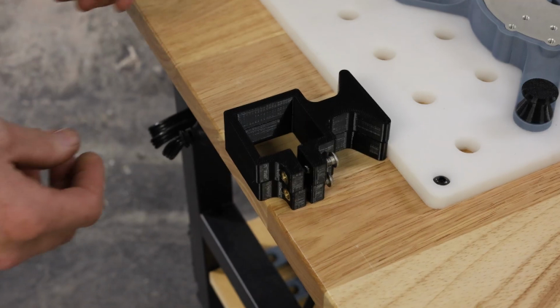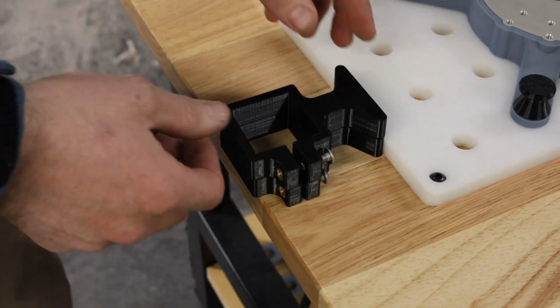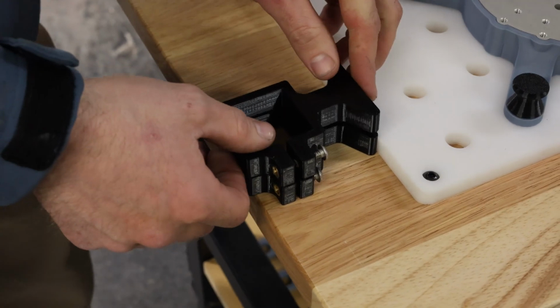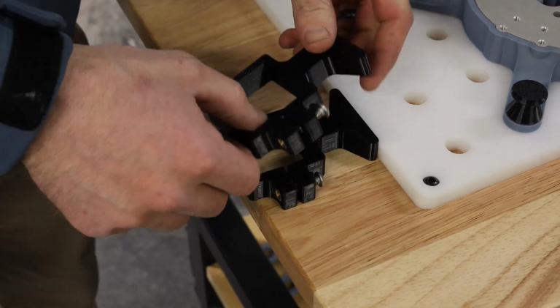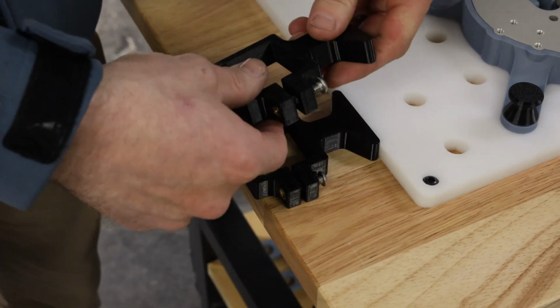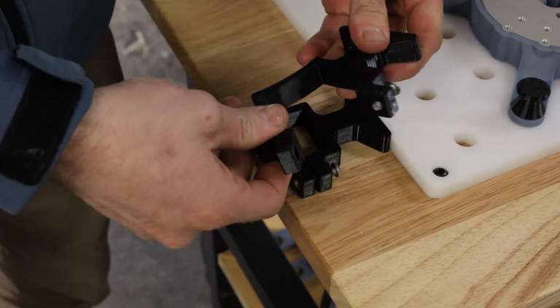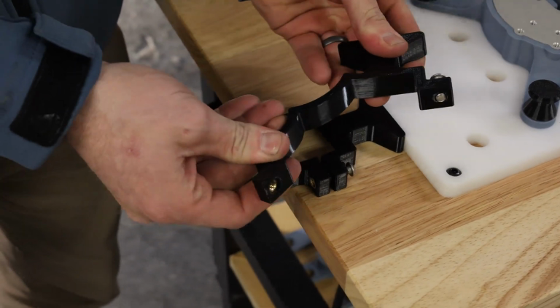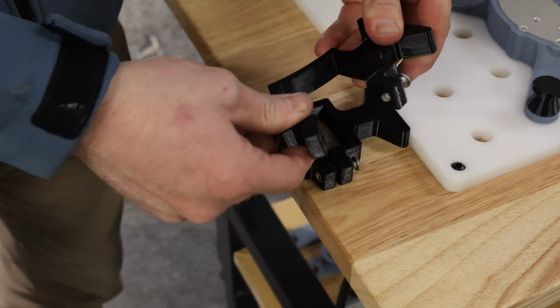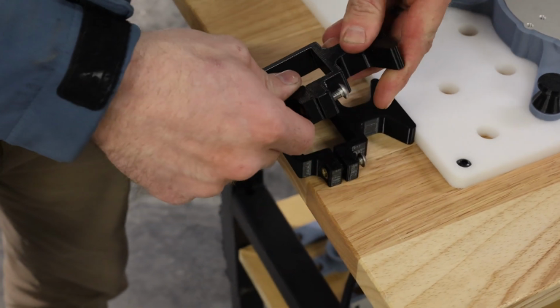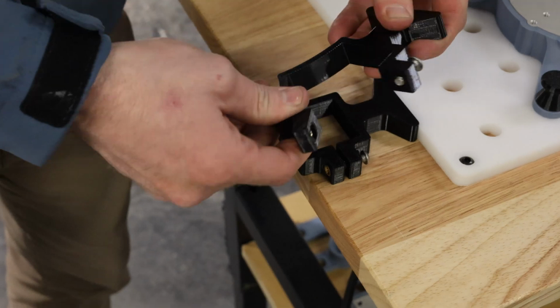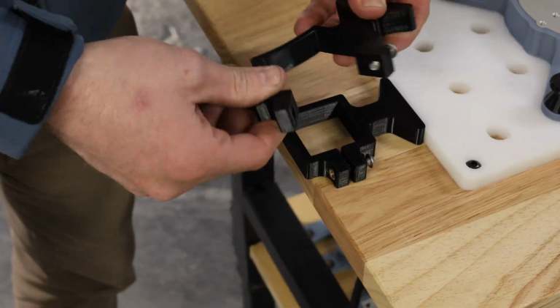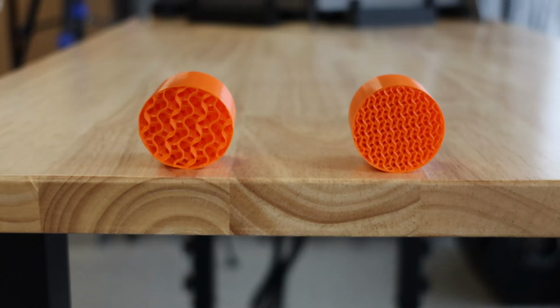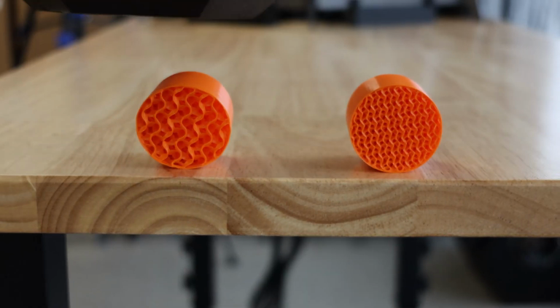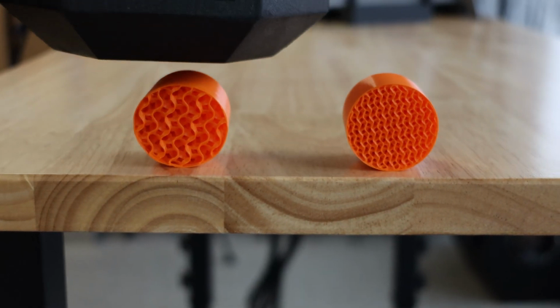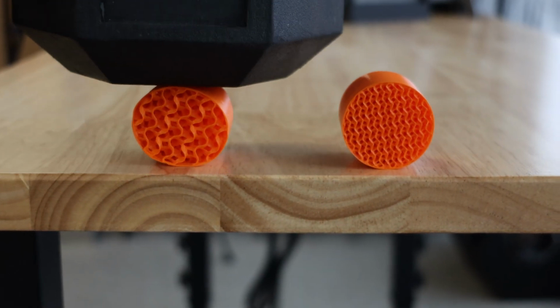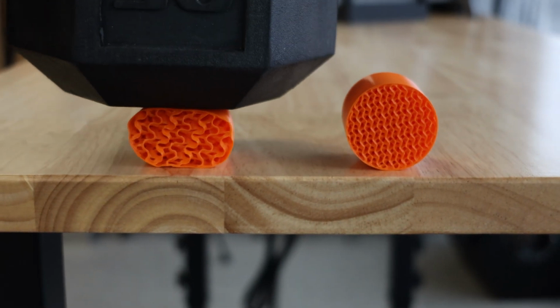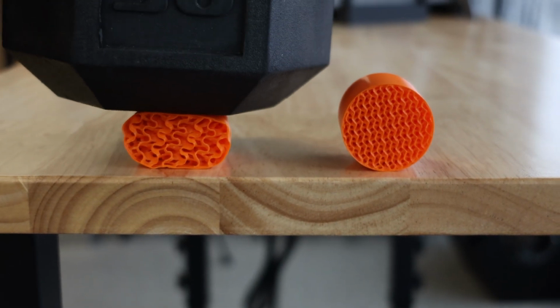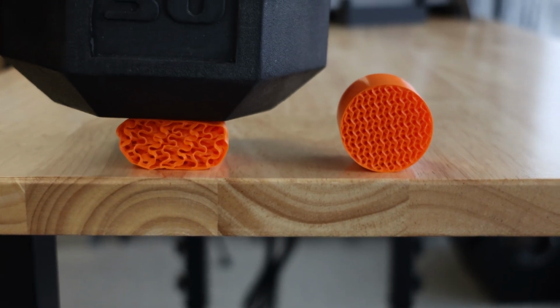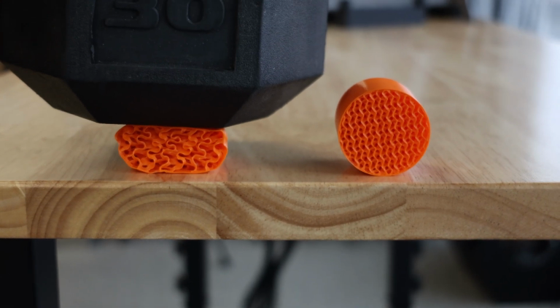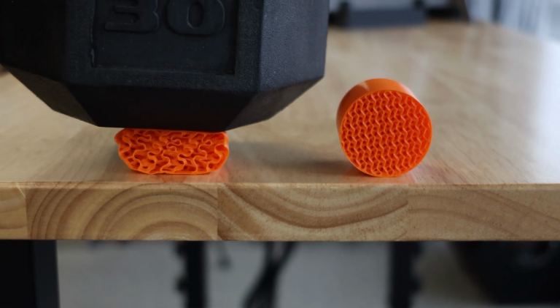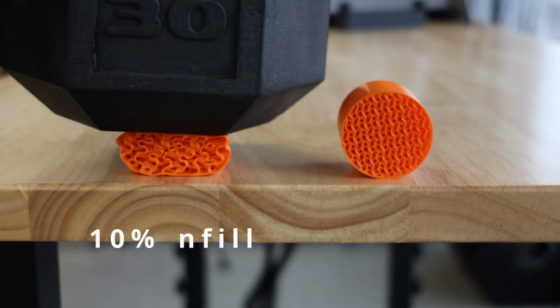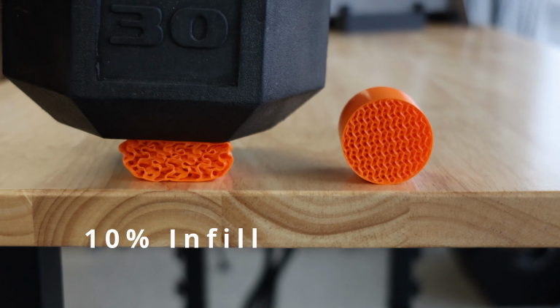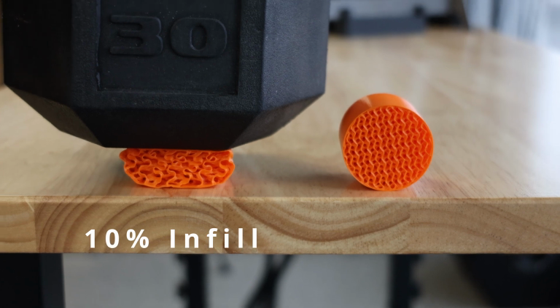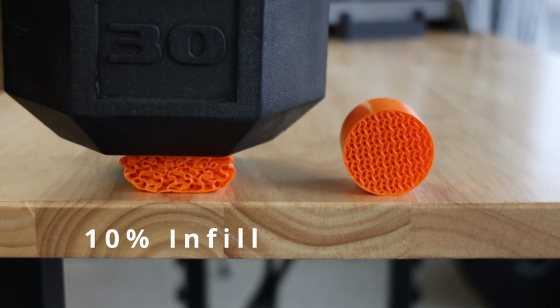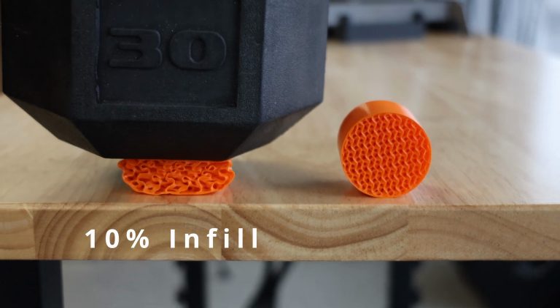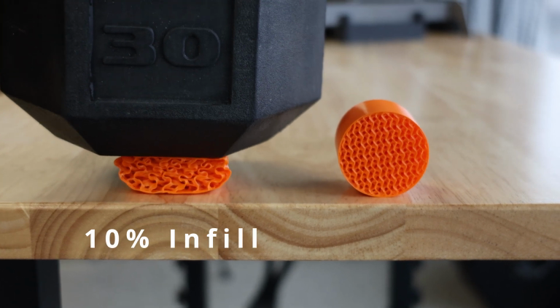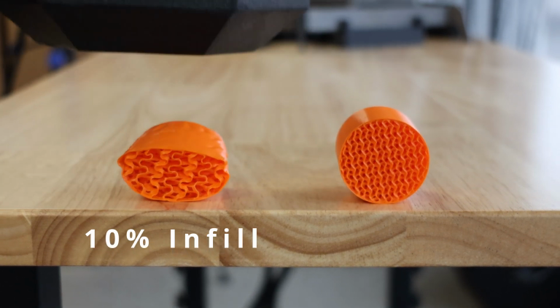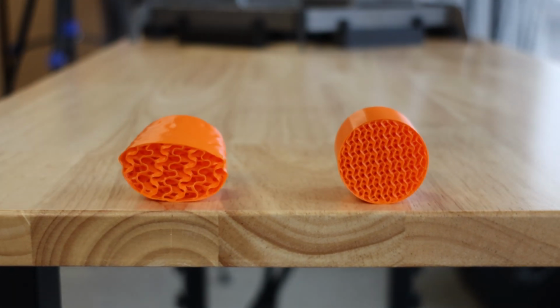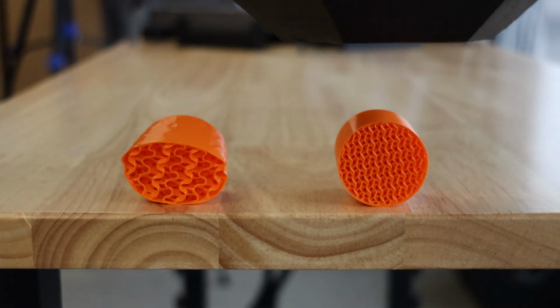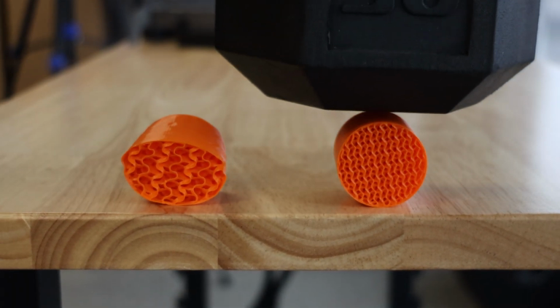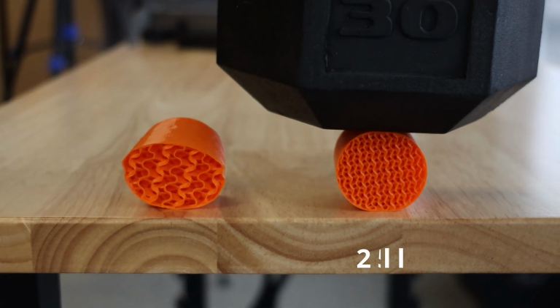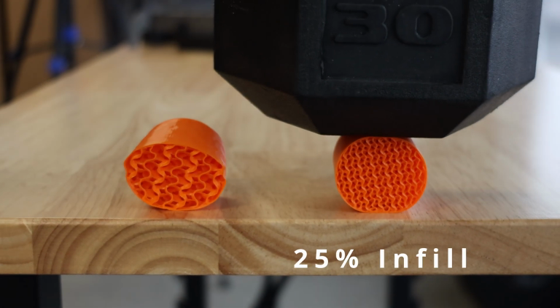Here are two different reasons why we really like using TPU. Number one, it's flexible. And you can control how flexible your part is by changing the part geometry or changing the wall thickness and infill percentage.